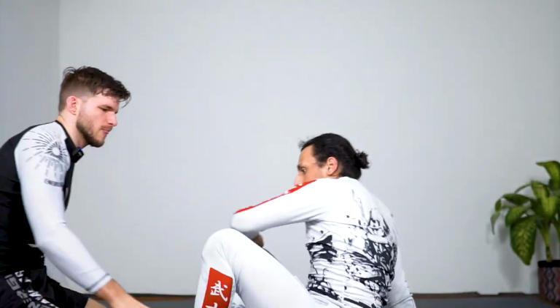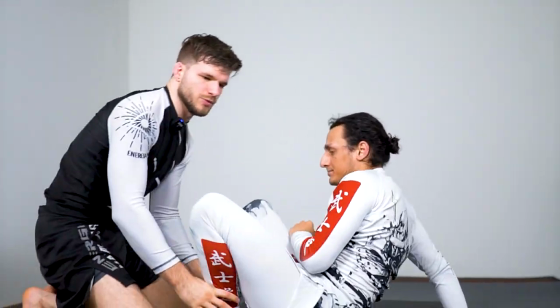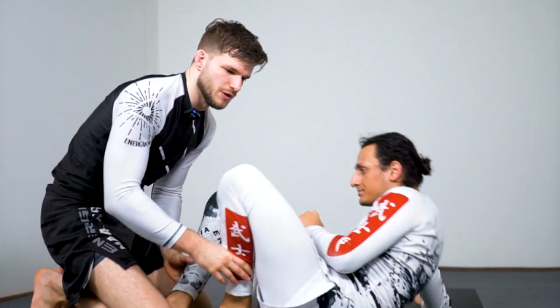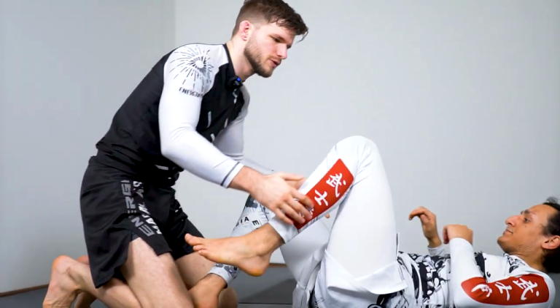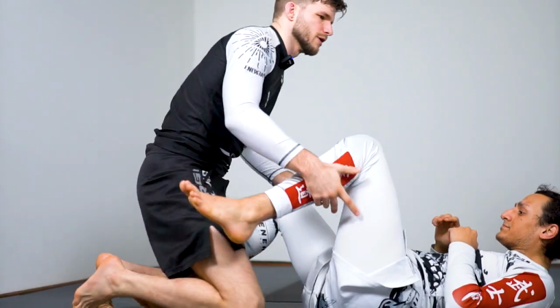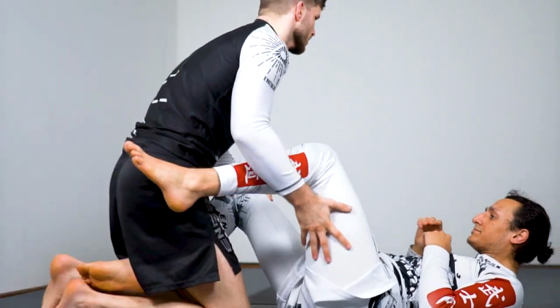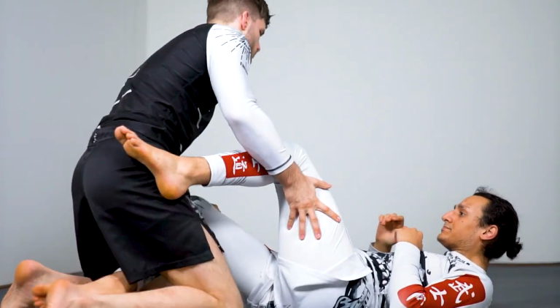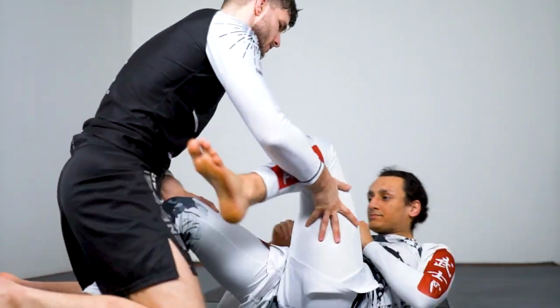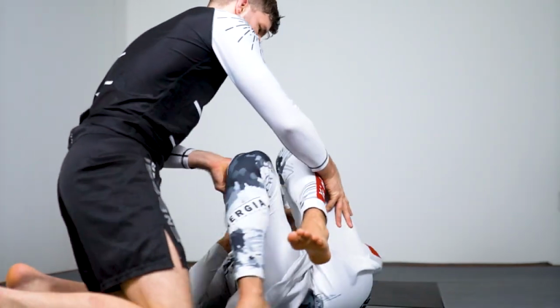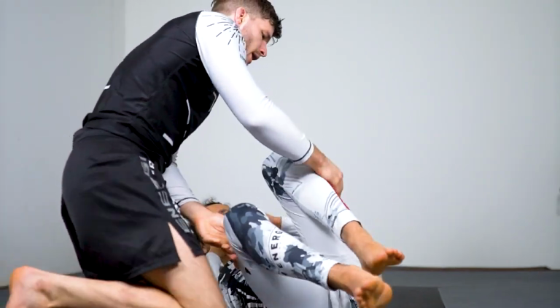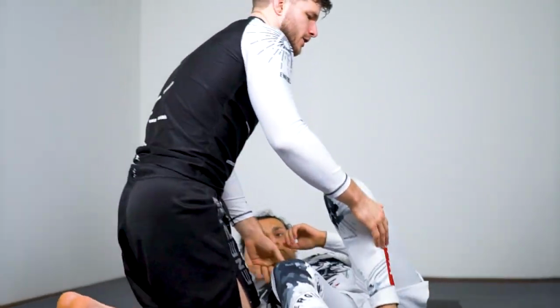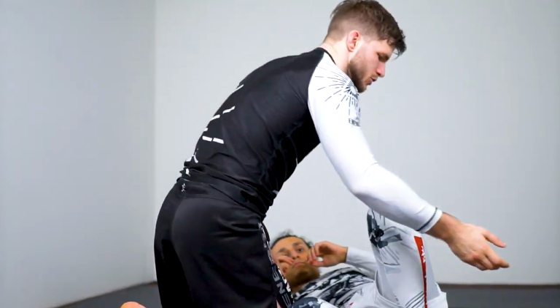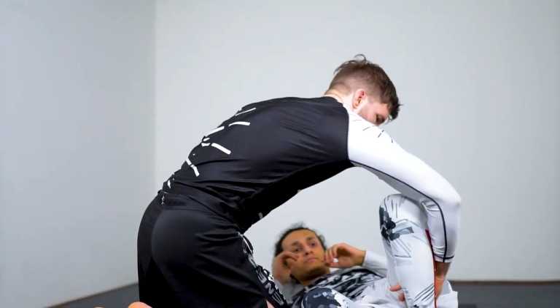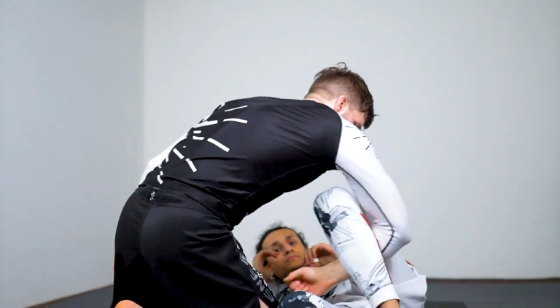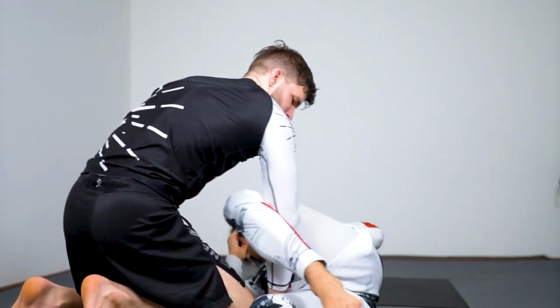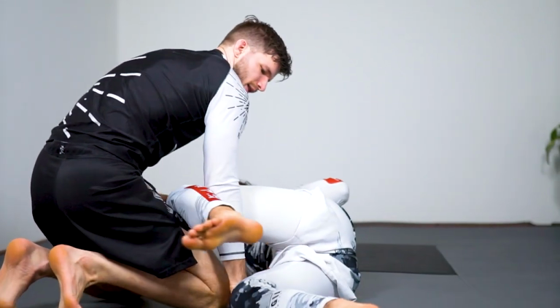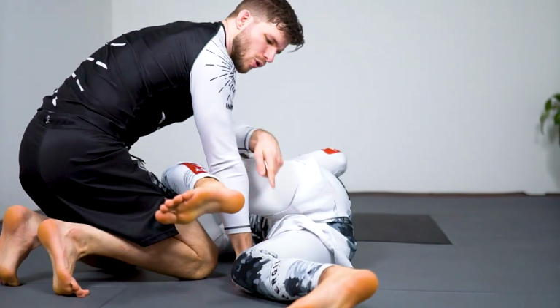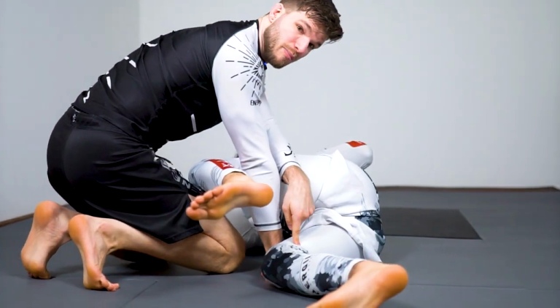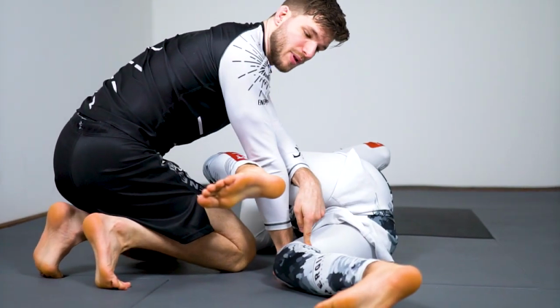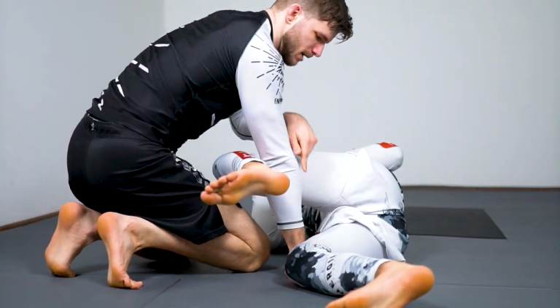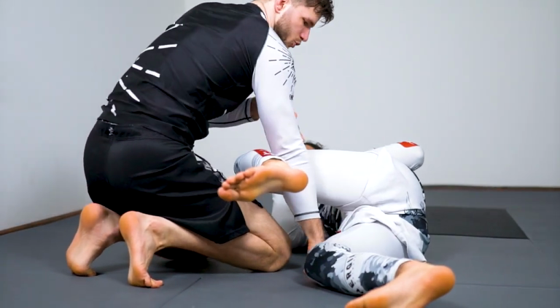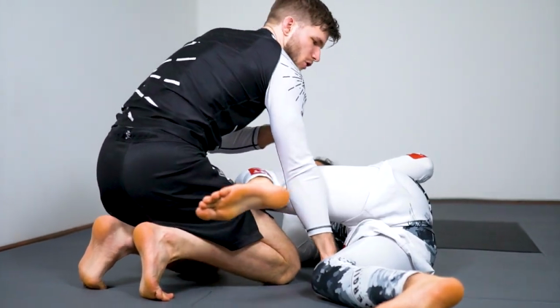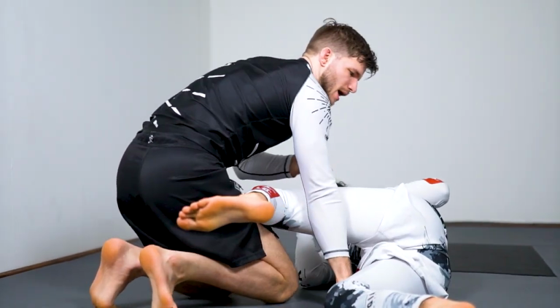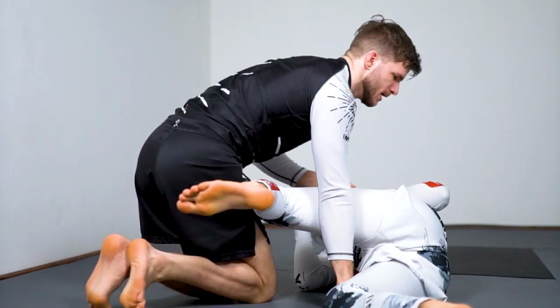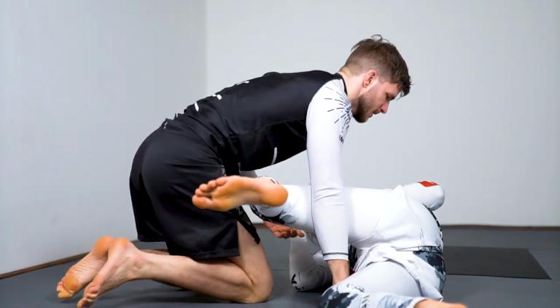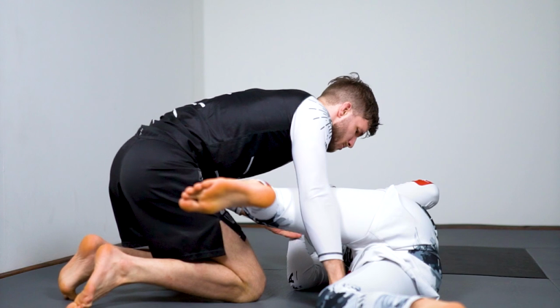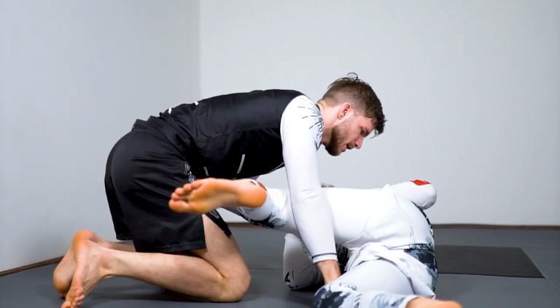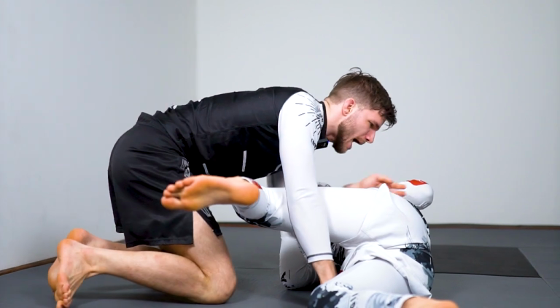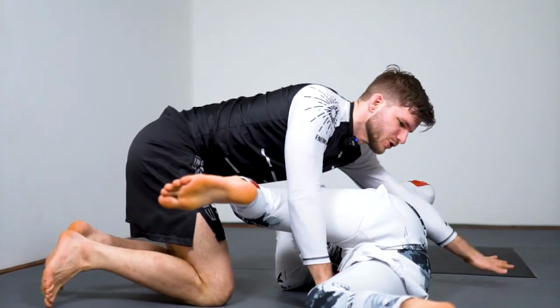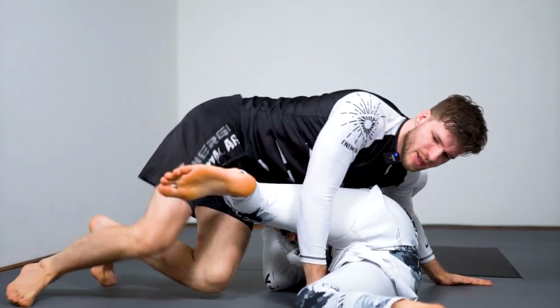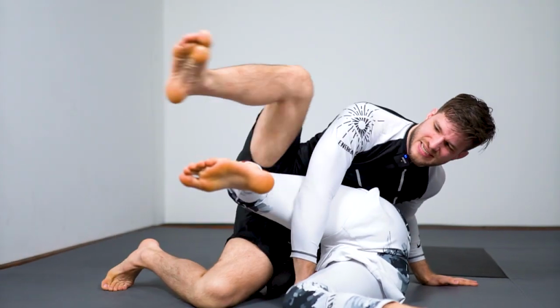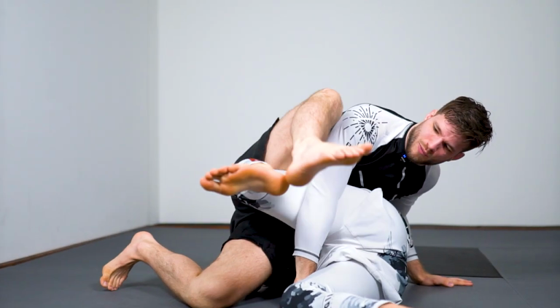From the other side so you can see the footwork more clearly. It could also be that I'm doing a leg weave — blocking the bottom leg and controlling the top leg high. Same thing: reach over and step over.